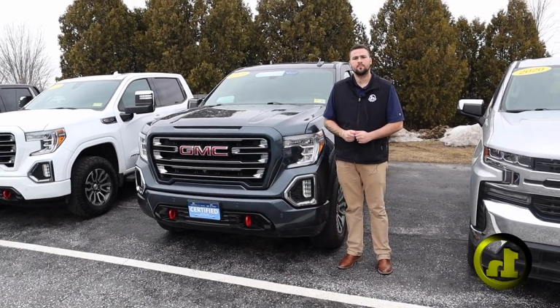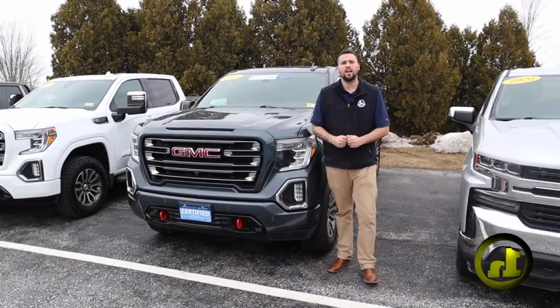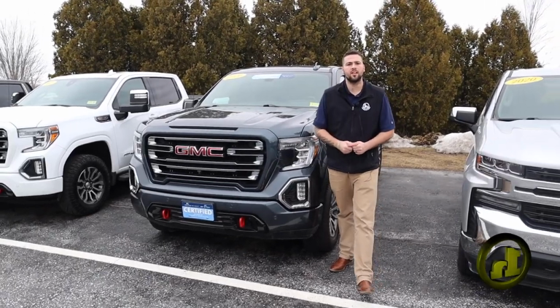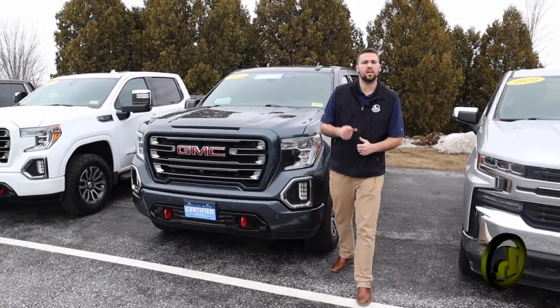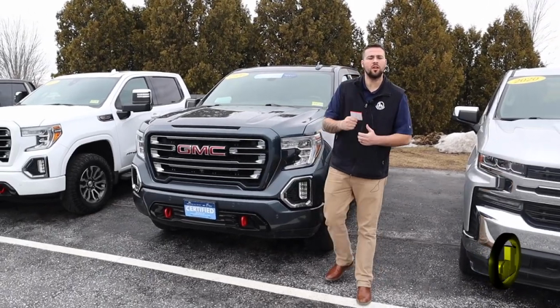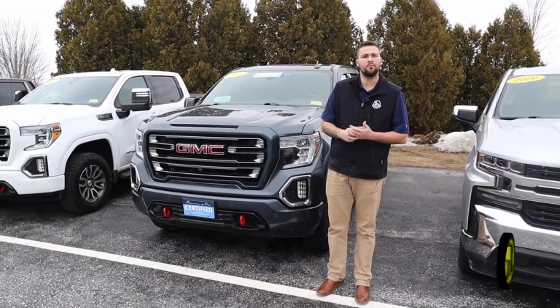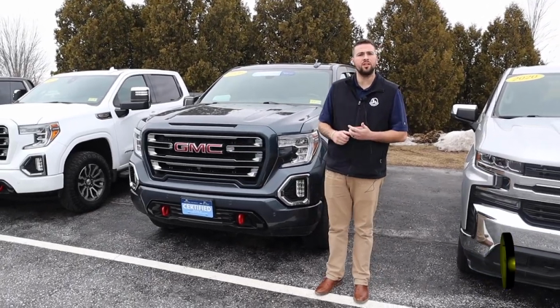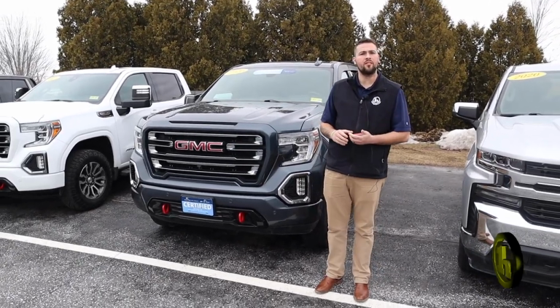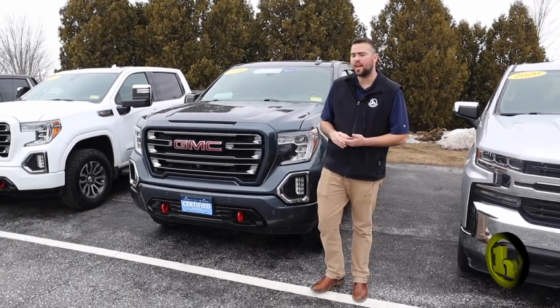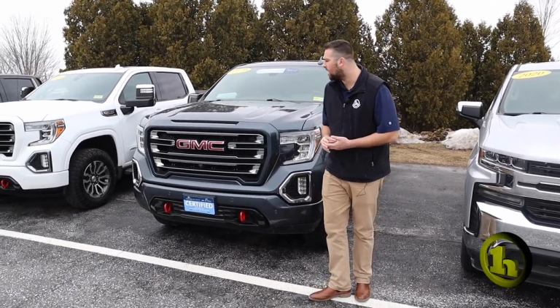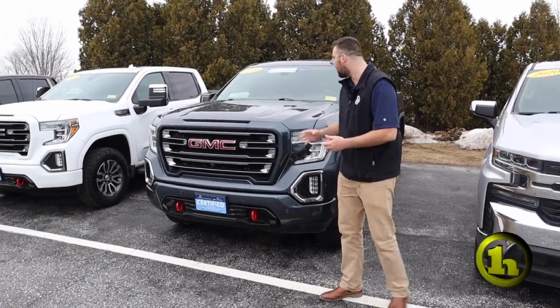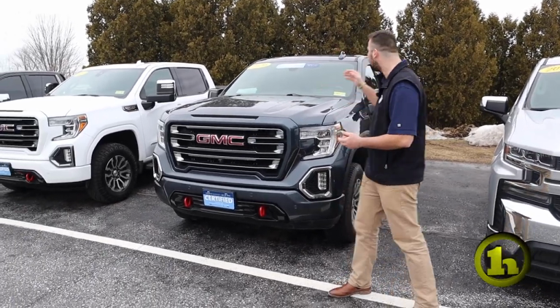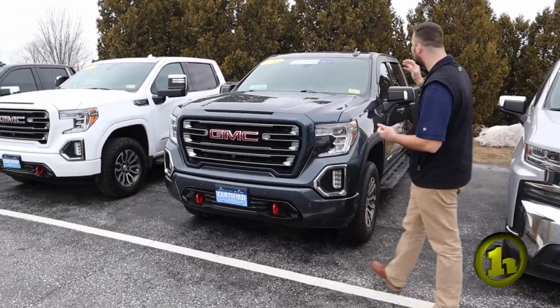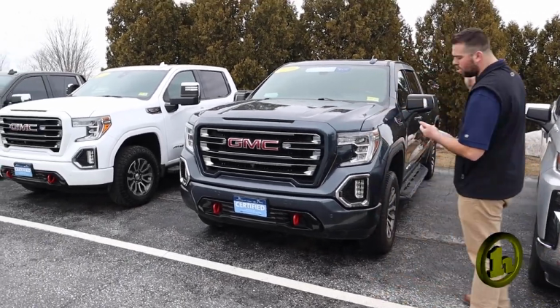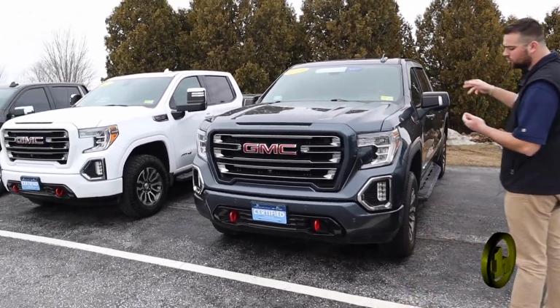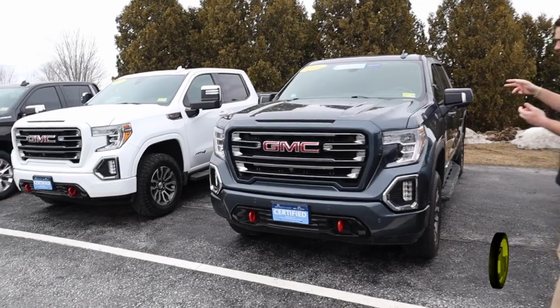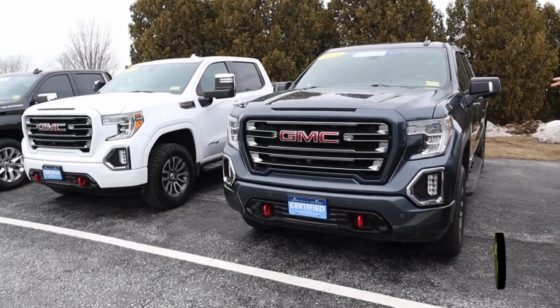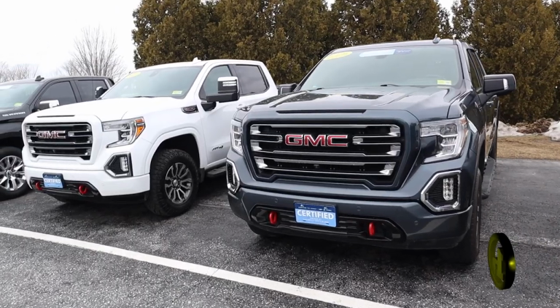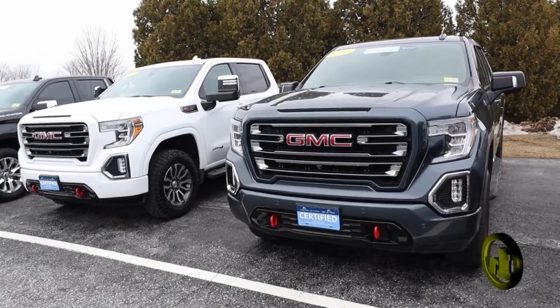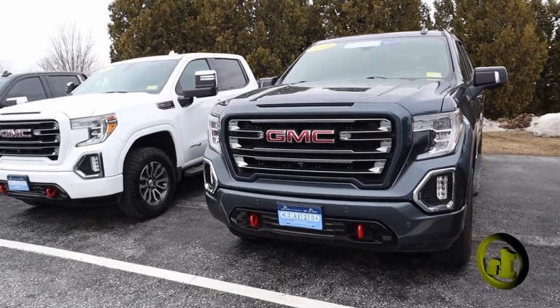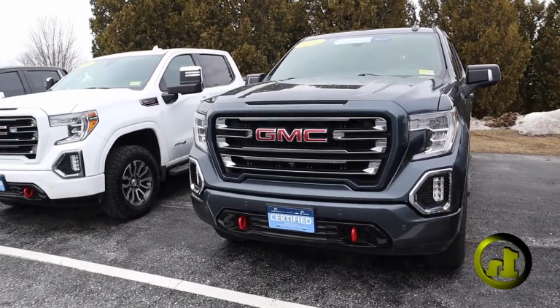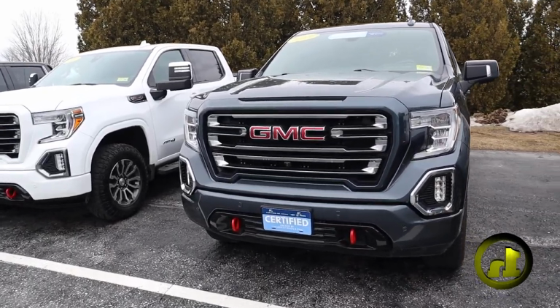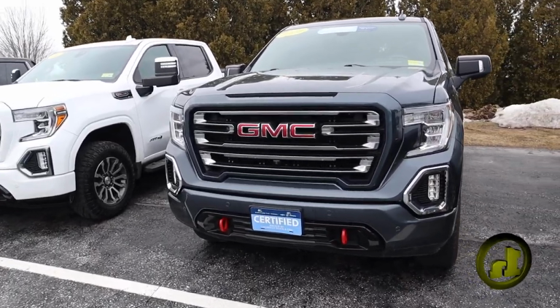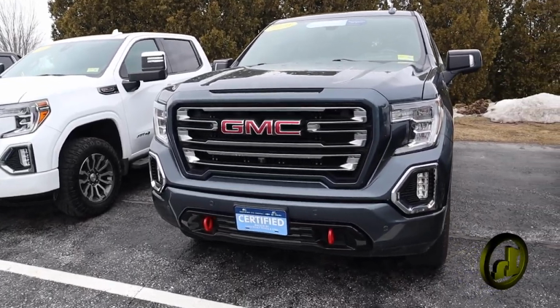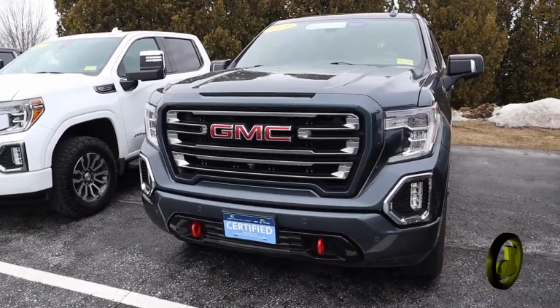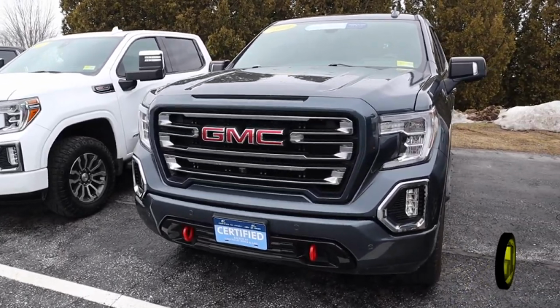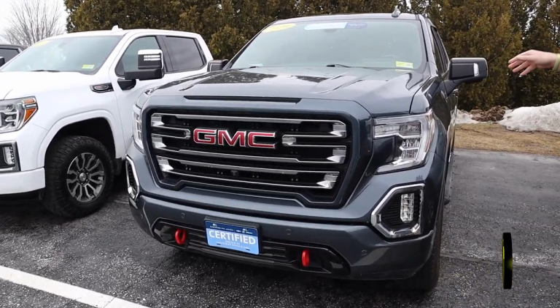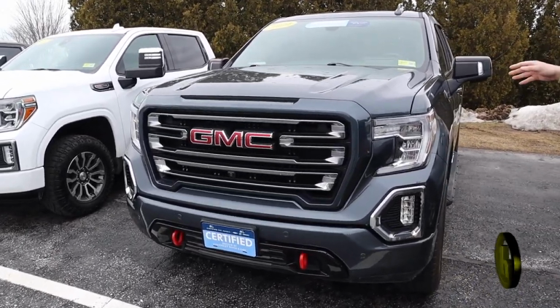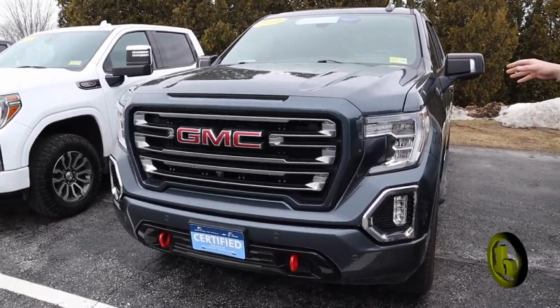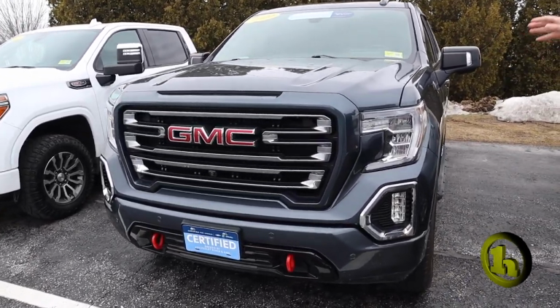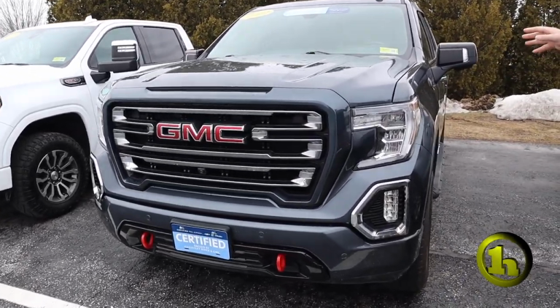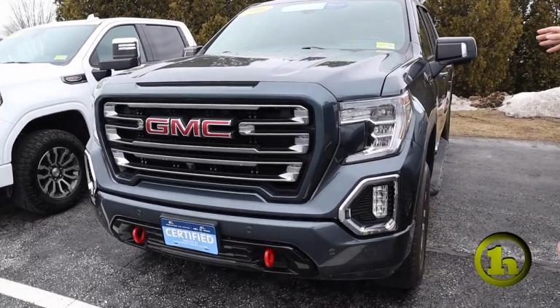Hey Nicholas, Jack Nolan here from Handy Chevy. Today I have for you the 2020 certified pre-owned GMC AT4.